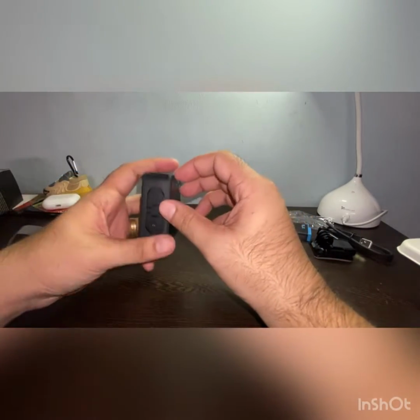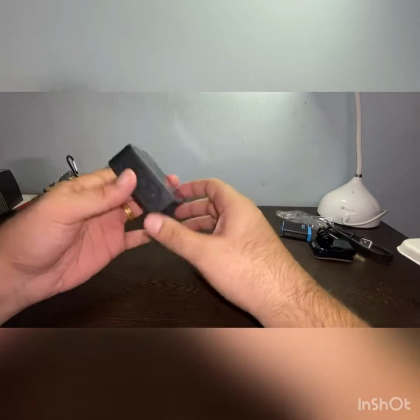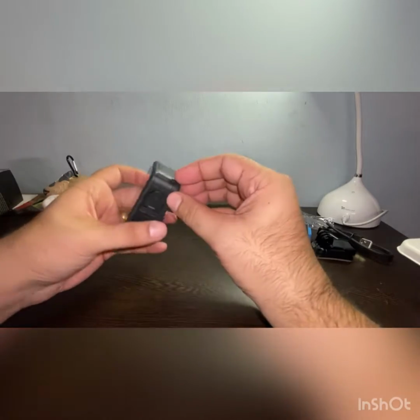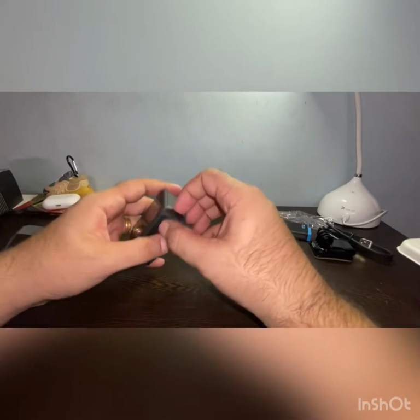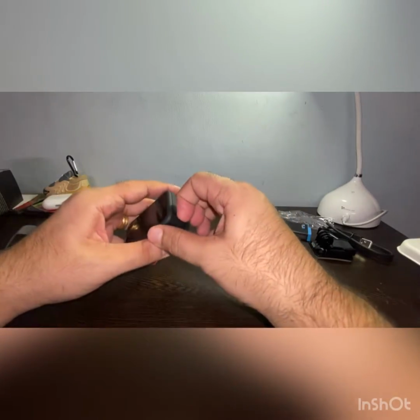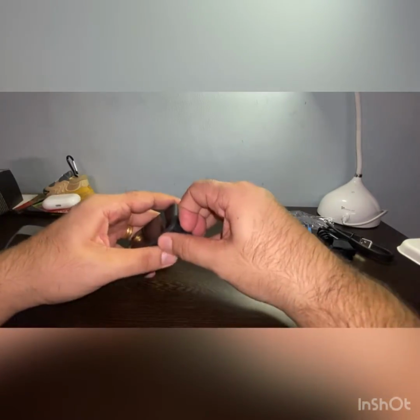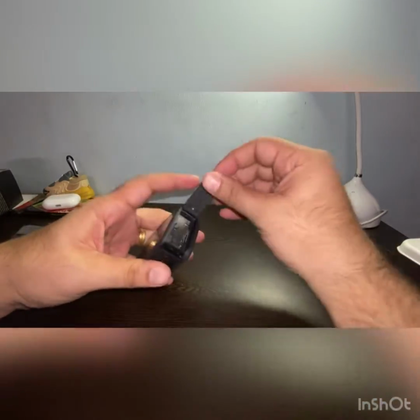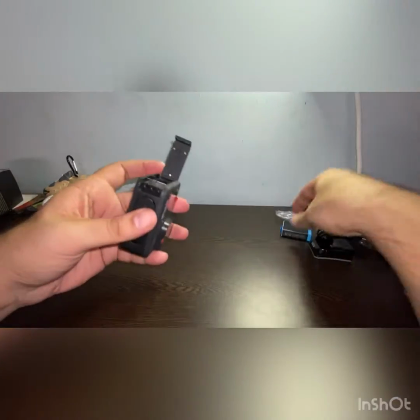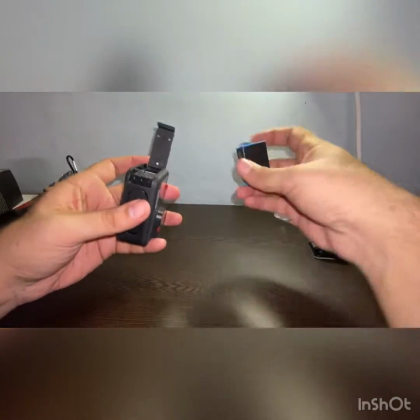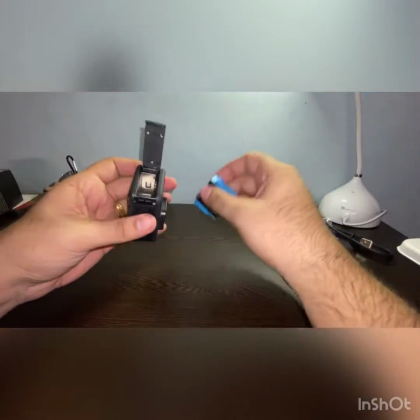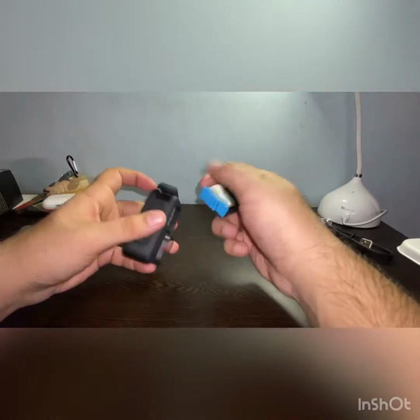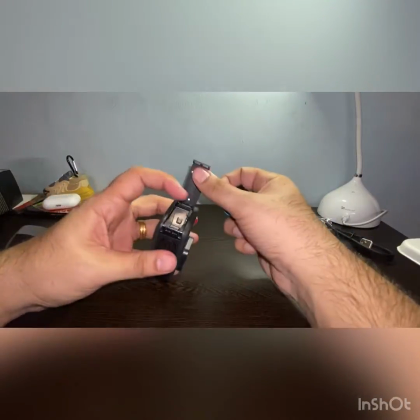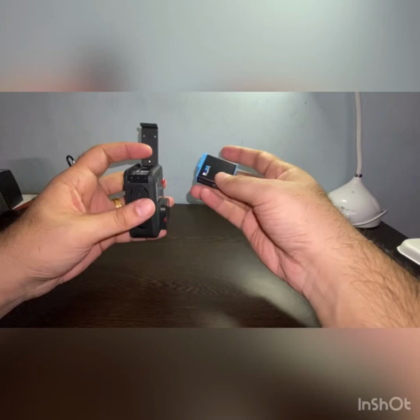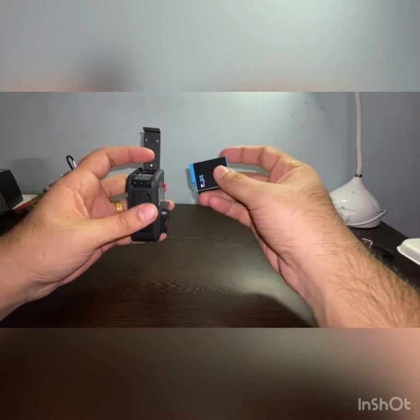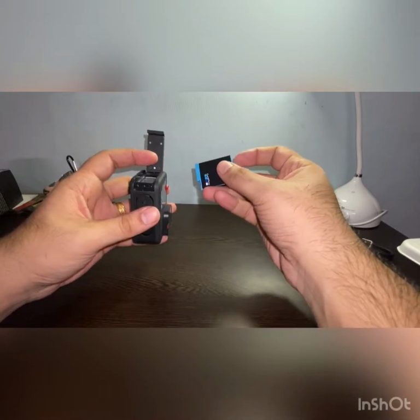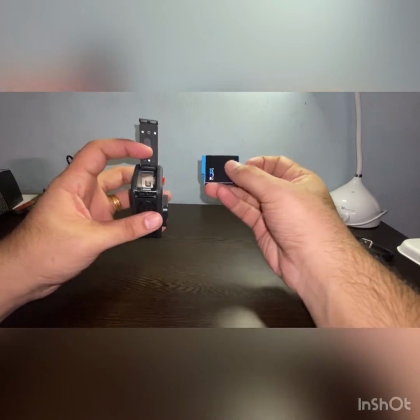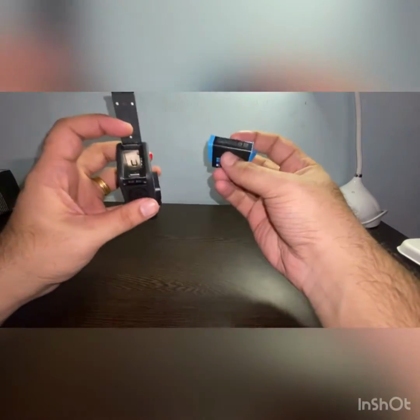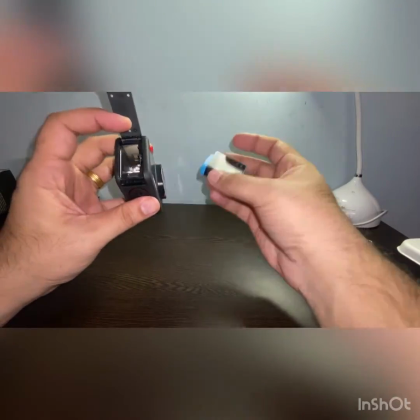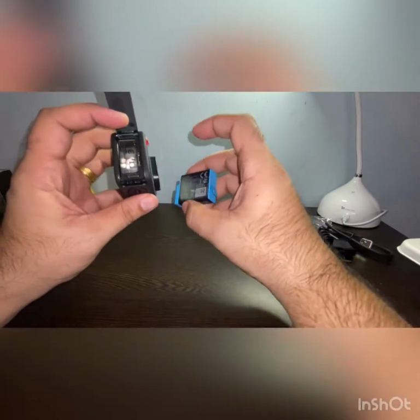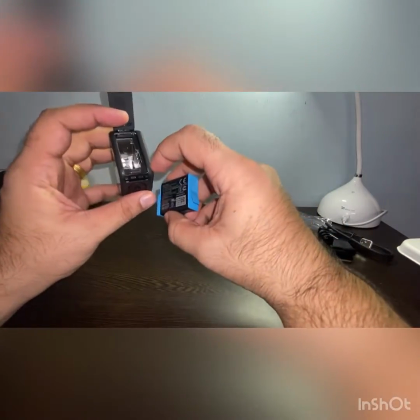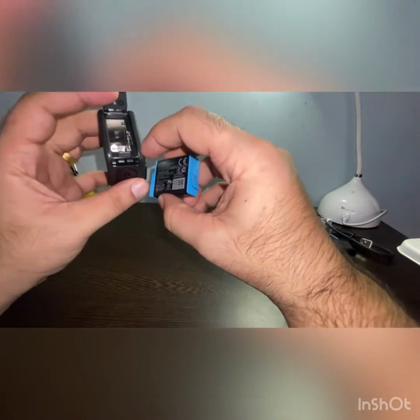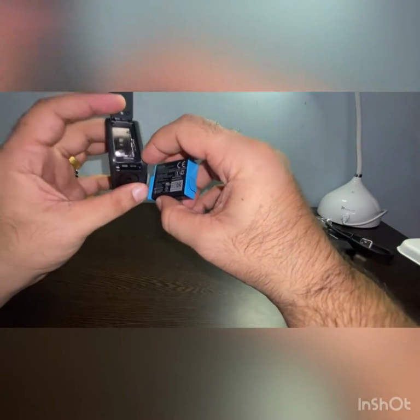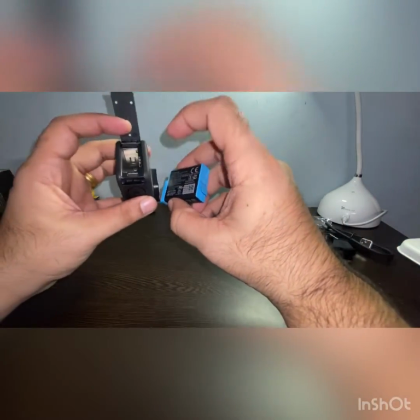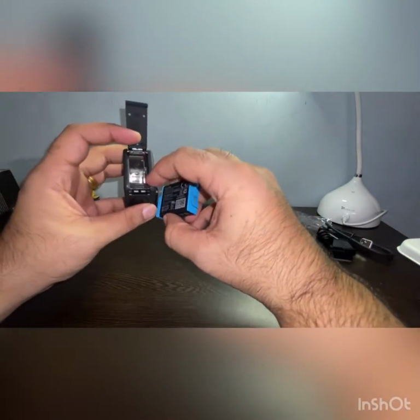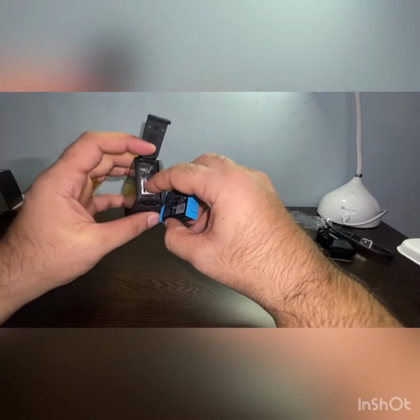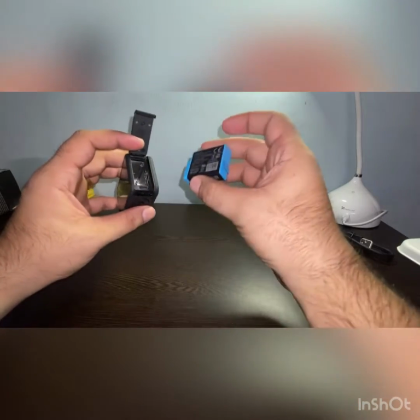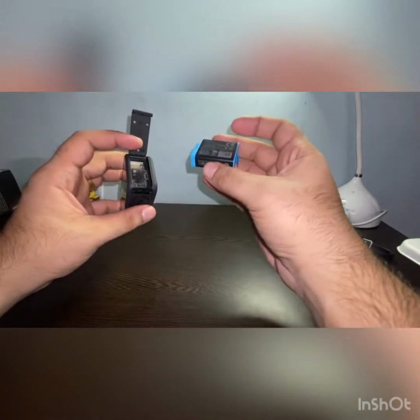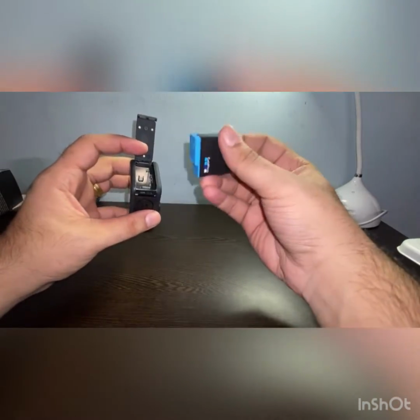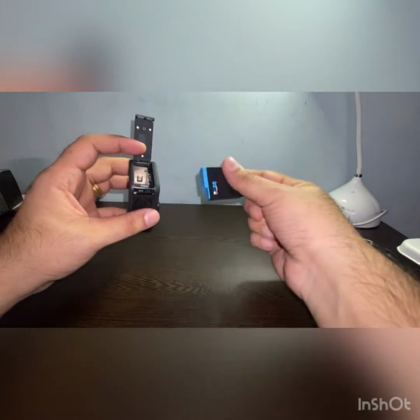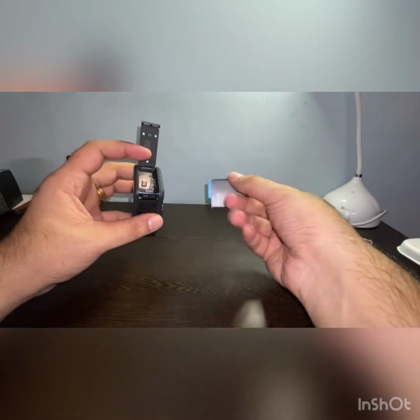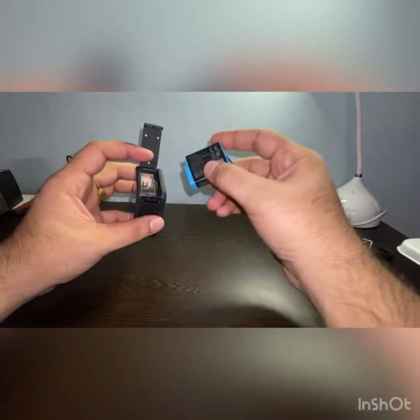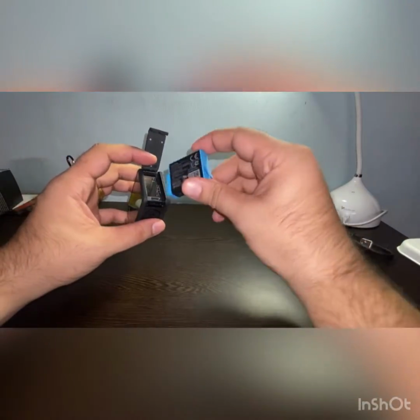Okay, so let's connect the battery. This has a micro SD card slot also. The battery goes inside here — so you insert the battery in. Here's the button — long press it and the camera will switch on.